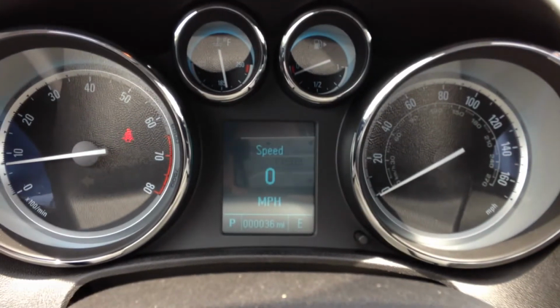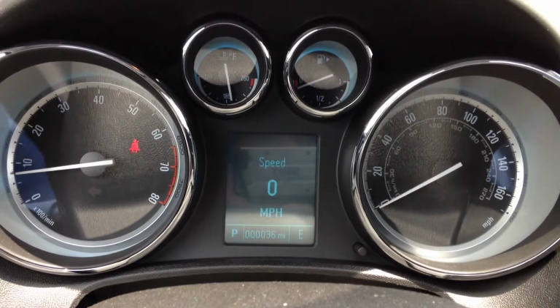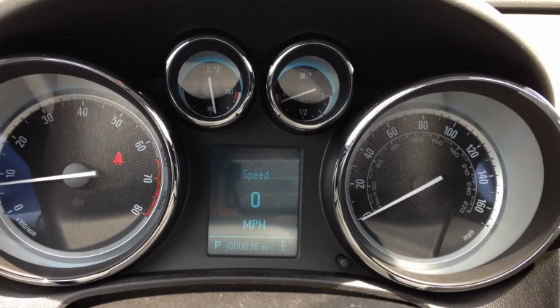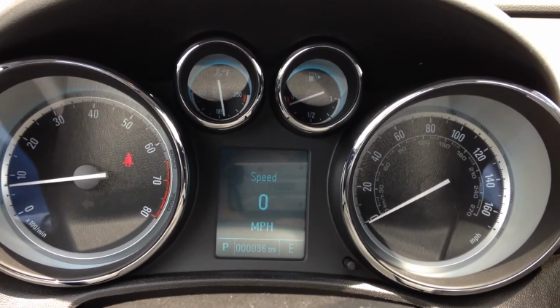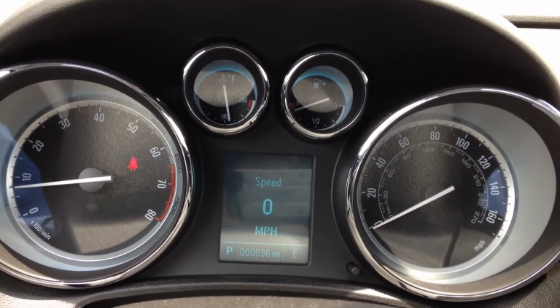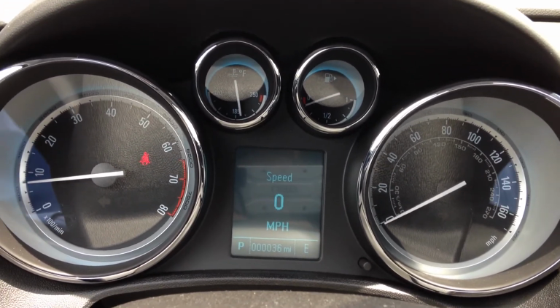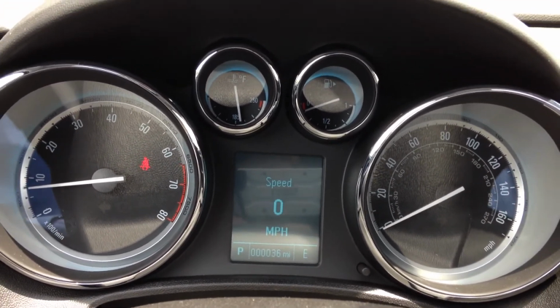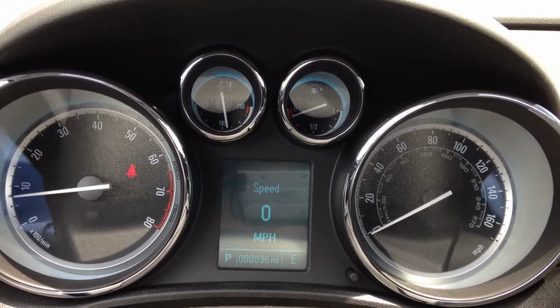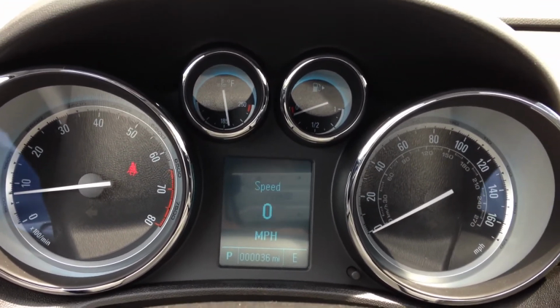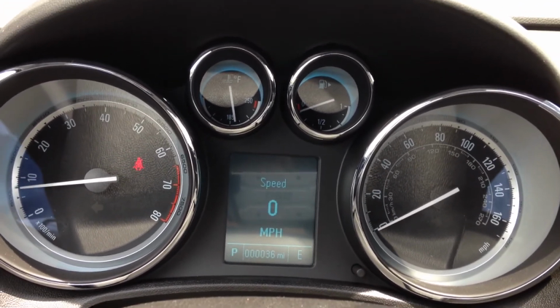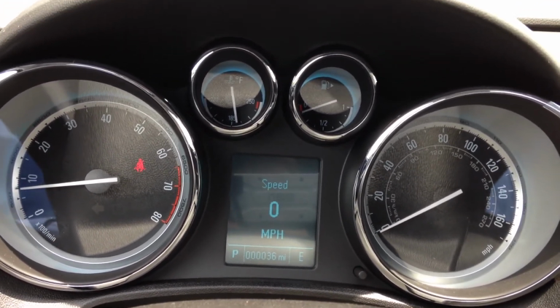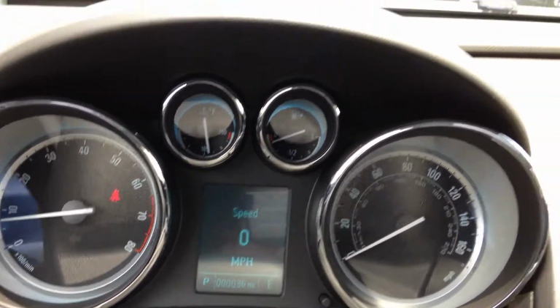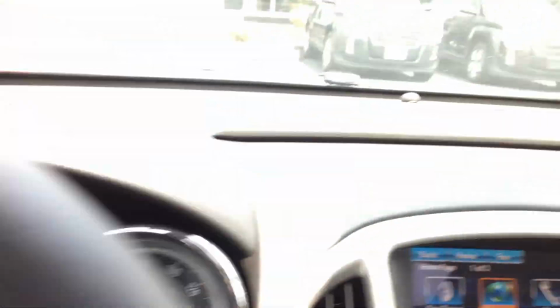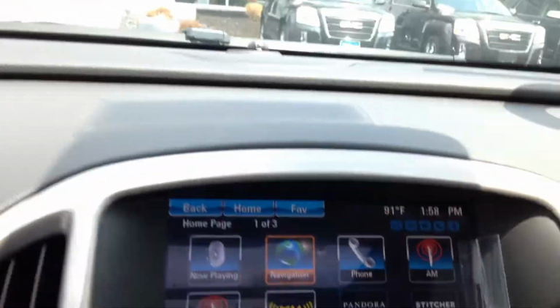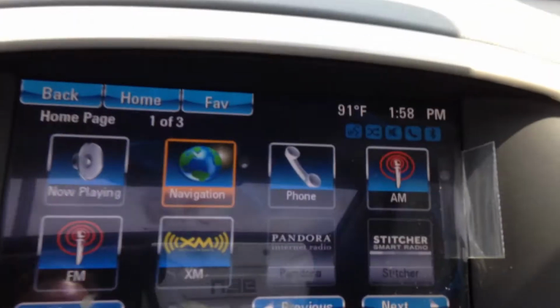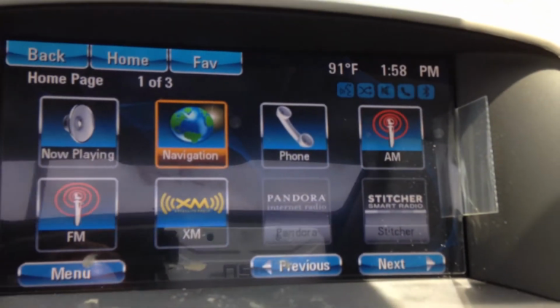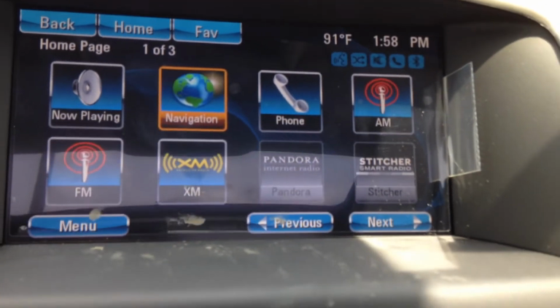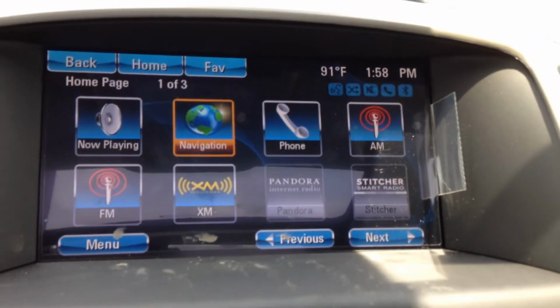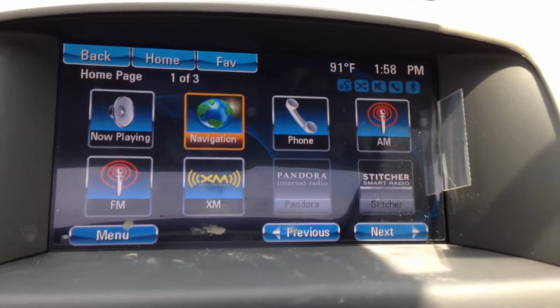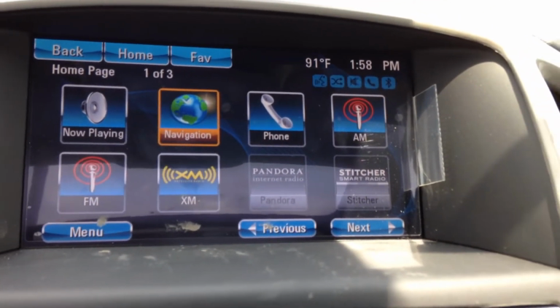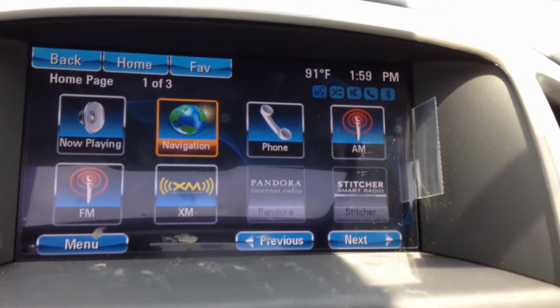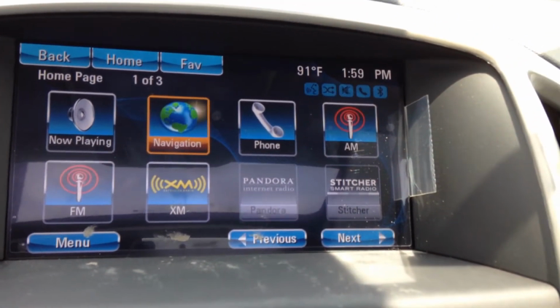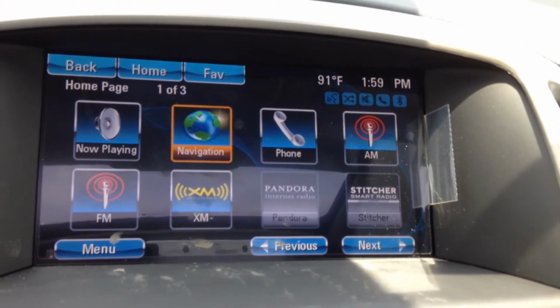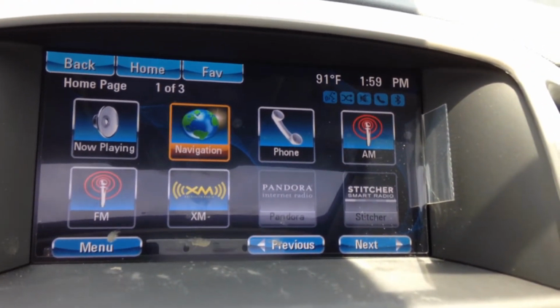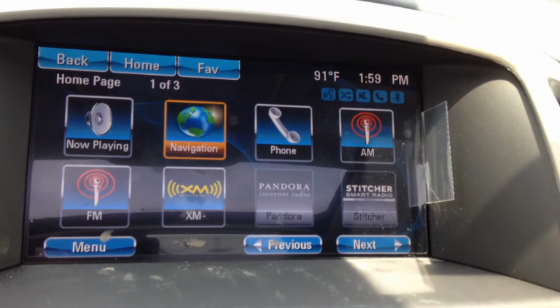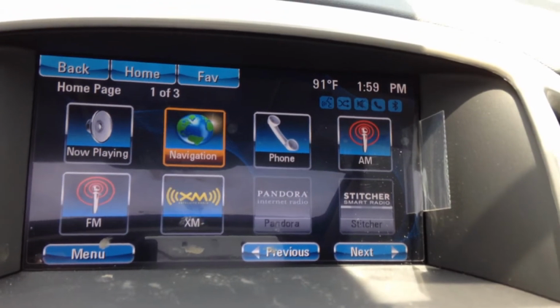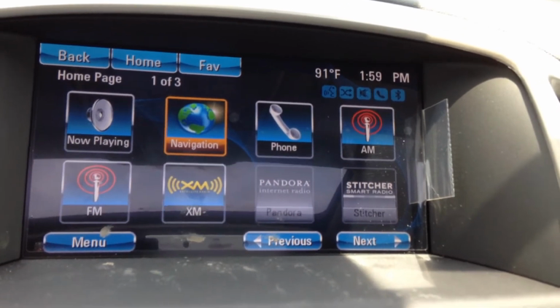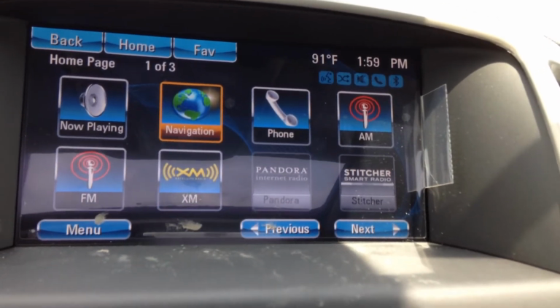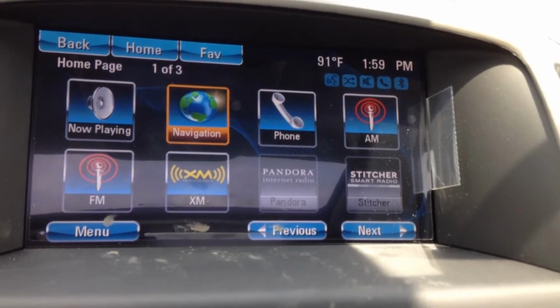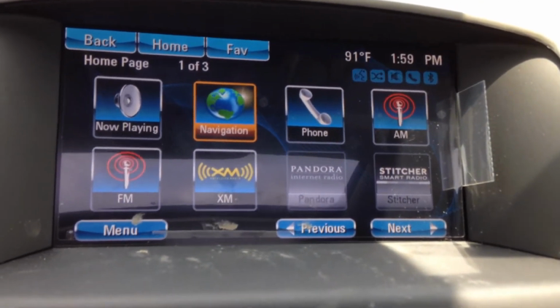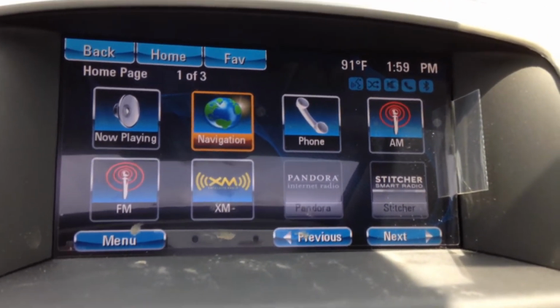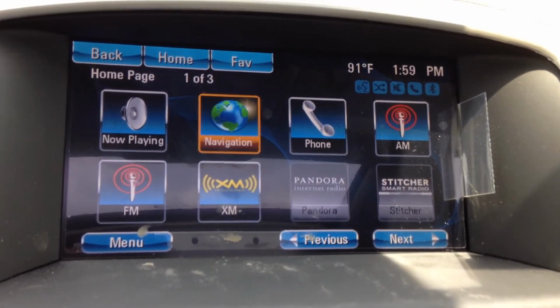Here you can see the dashboard, the speedometer, and other gauges. And when you turn the car on, you'll see the Buick IntelliLink screen, which has Sirius XM radio, Bluetooth, hands-free speech, and navigation, among other things.